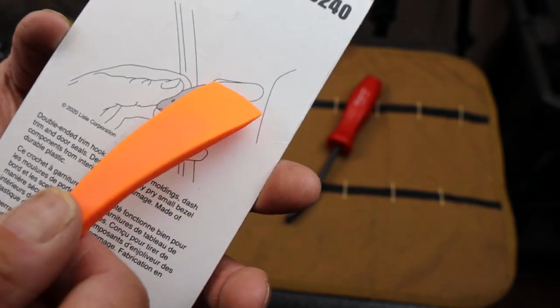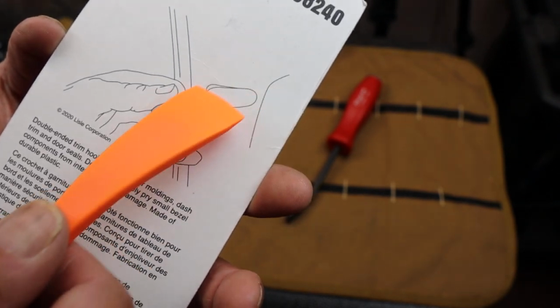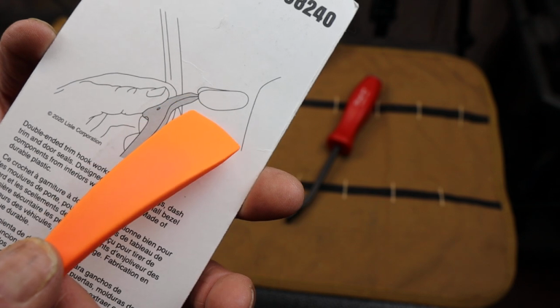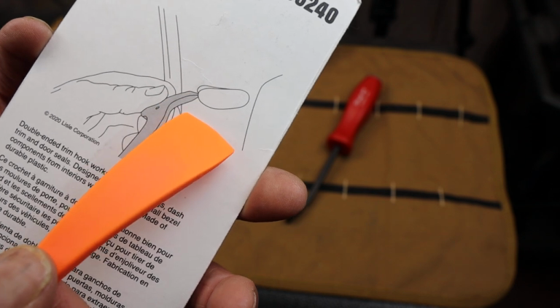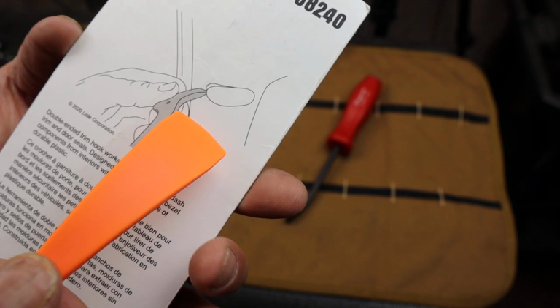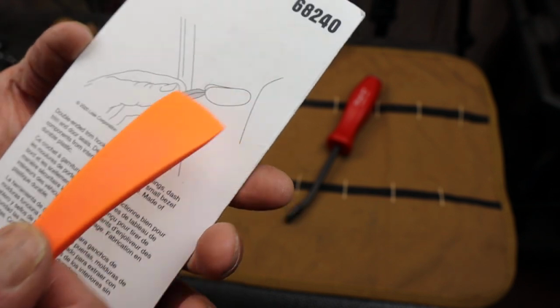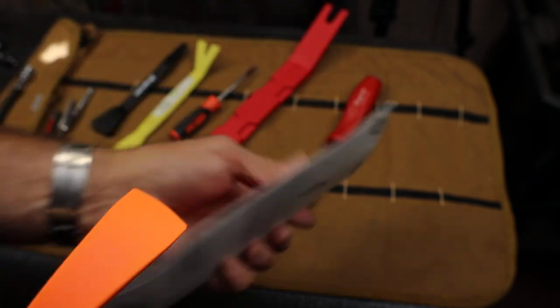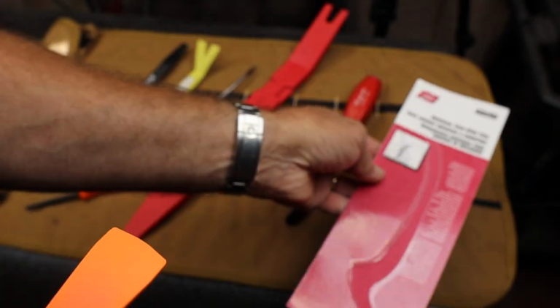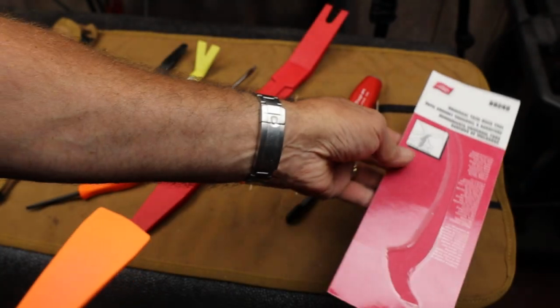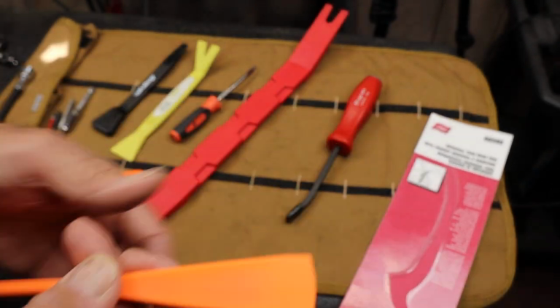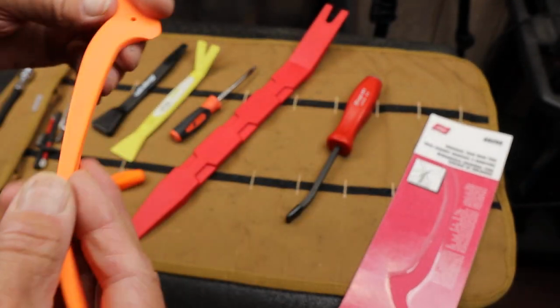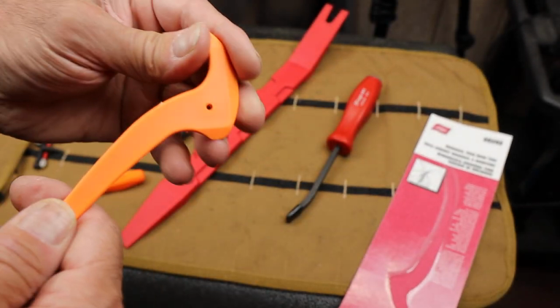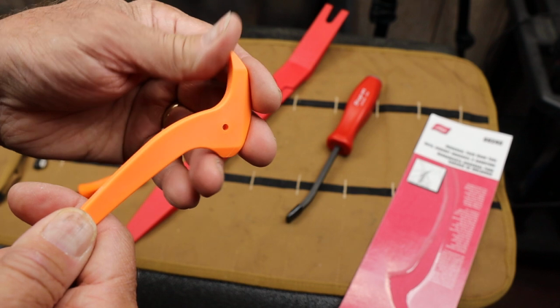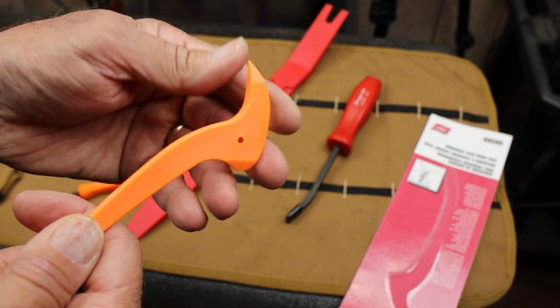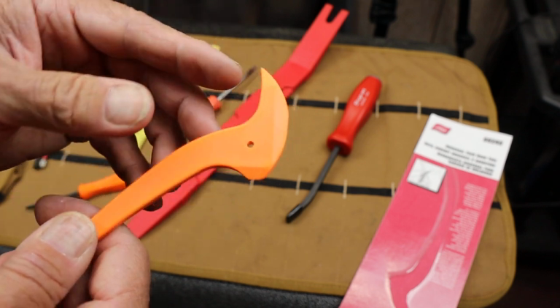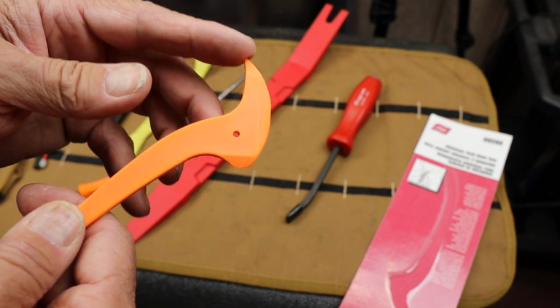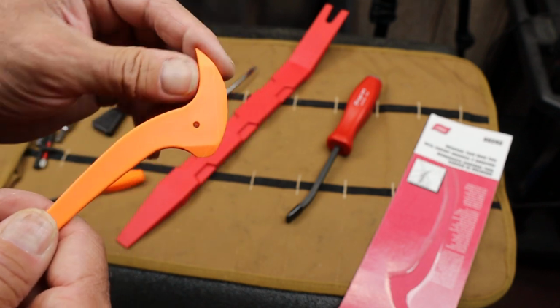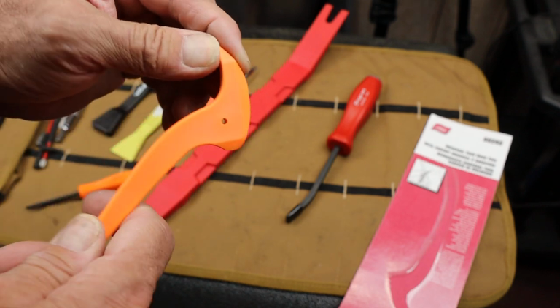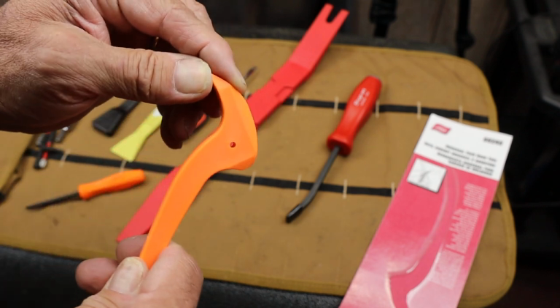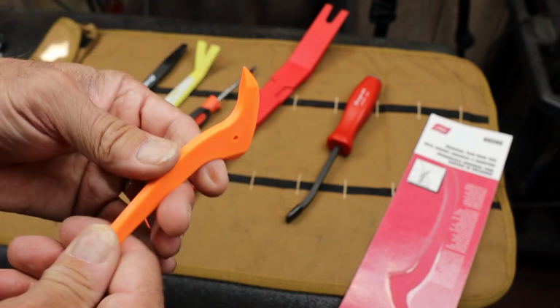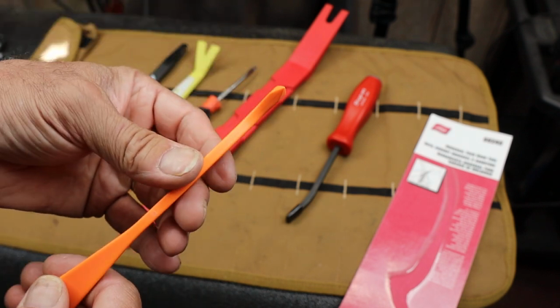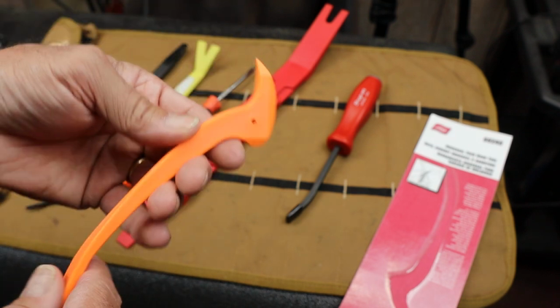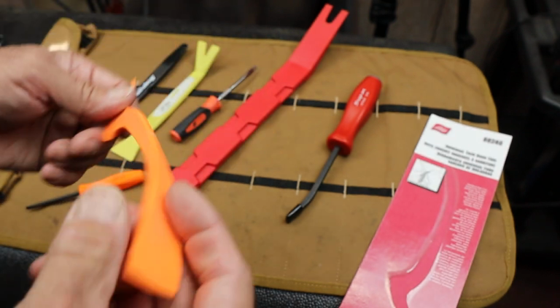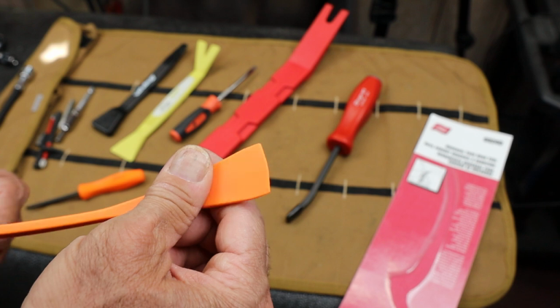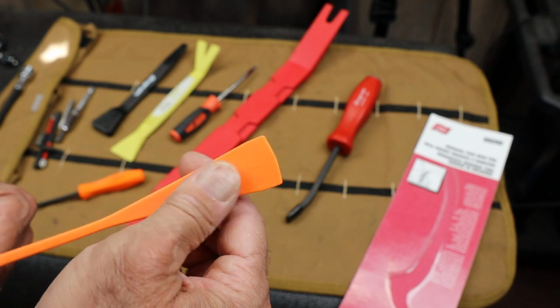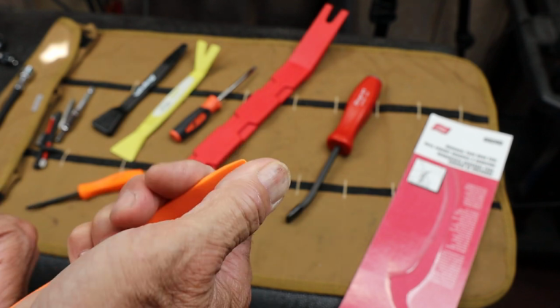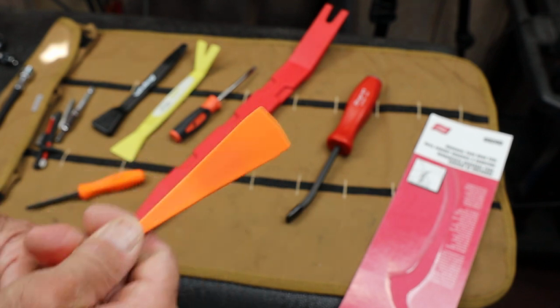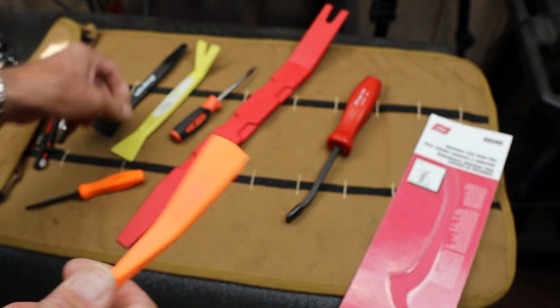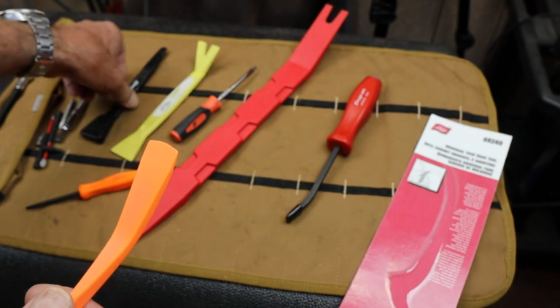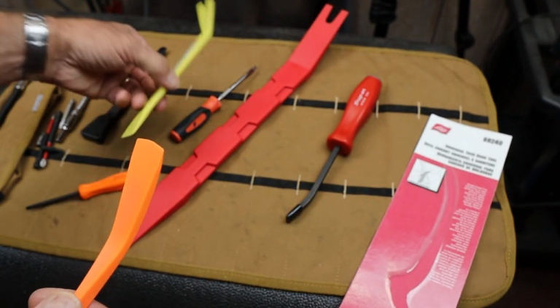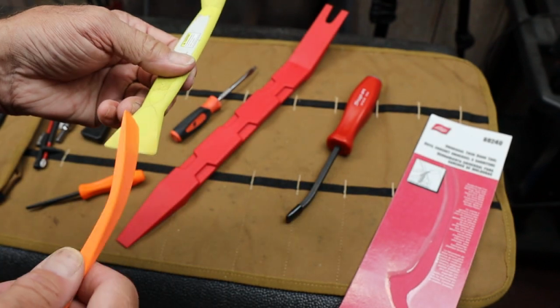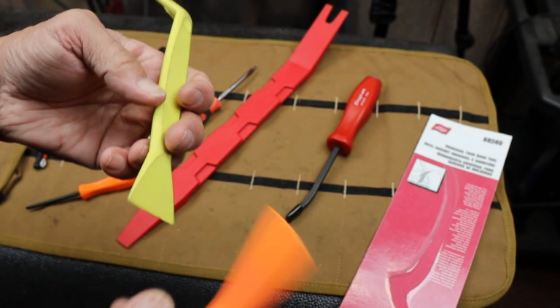These are easy to mar up or bend or snap, especially for prying light fixtures open on RVs and campers and things like that. I imagine it'll work great — I use other ones for it.